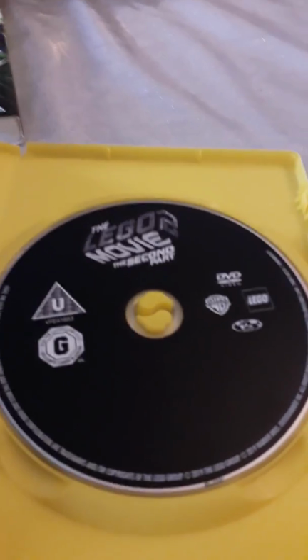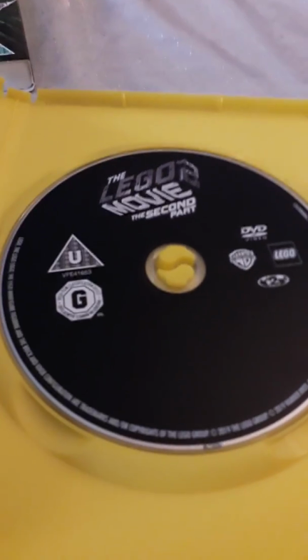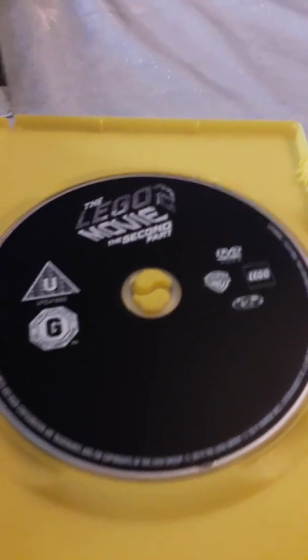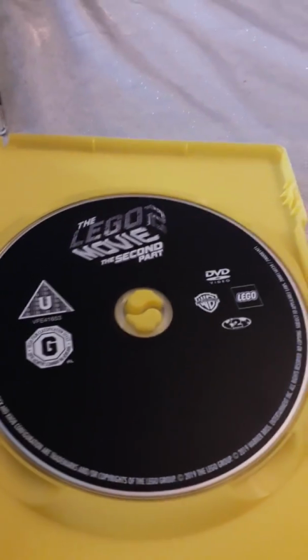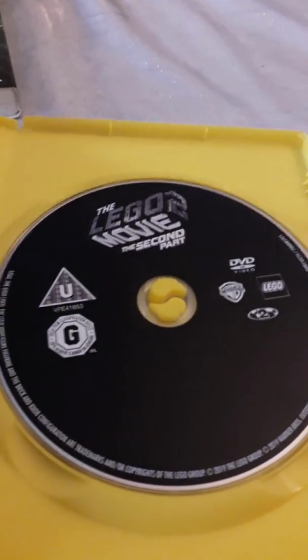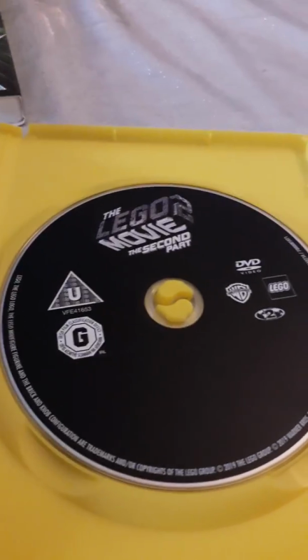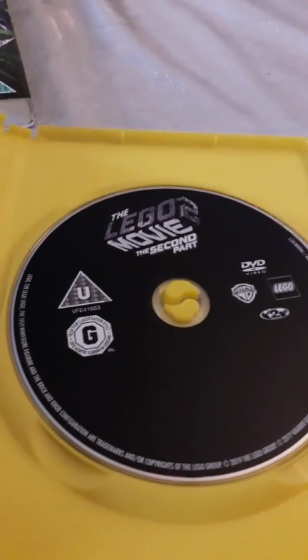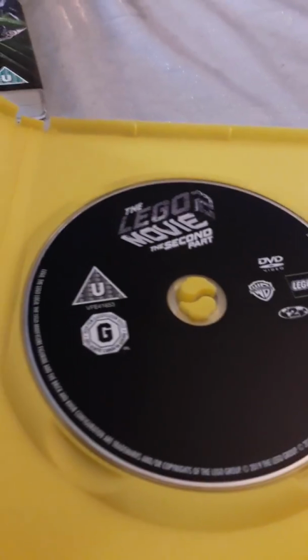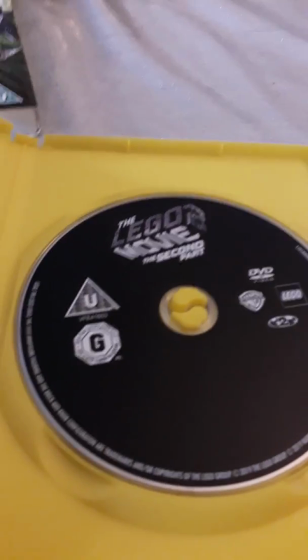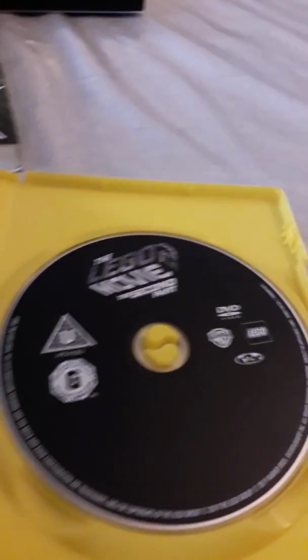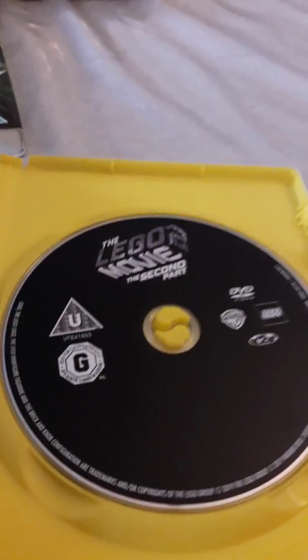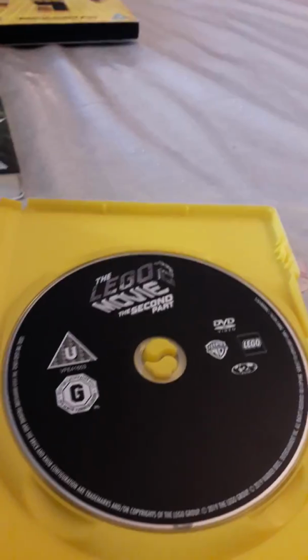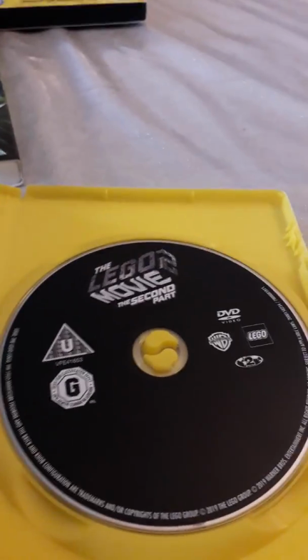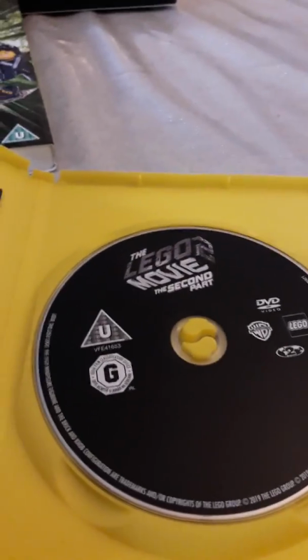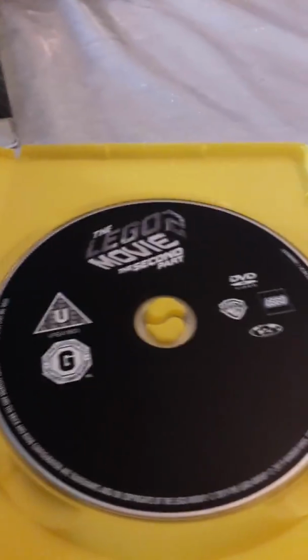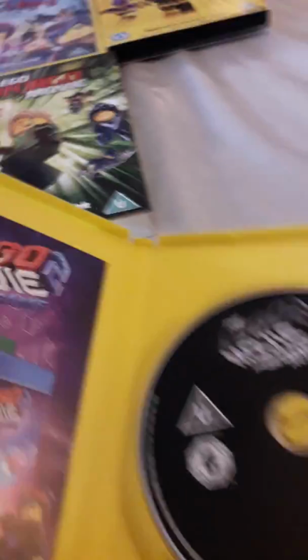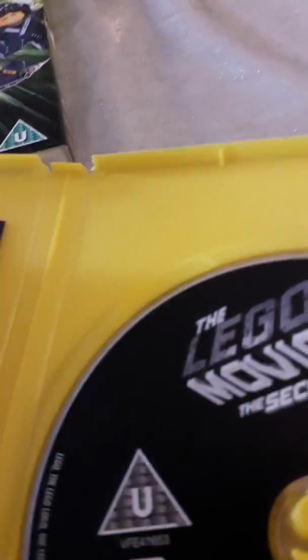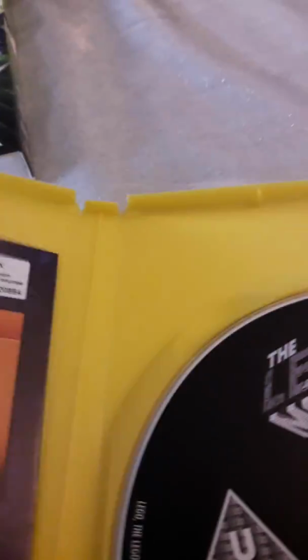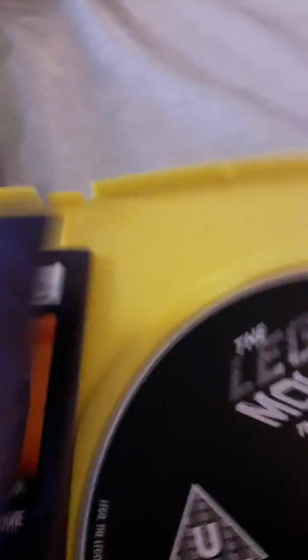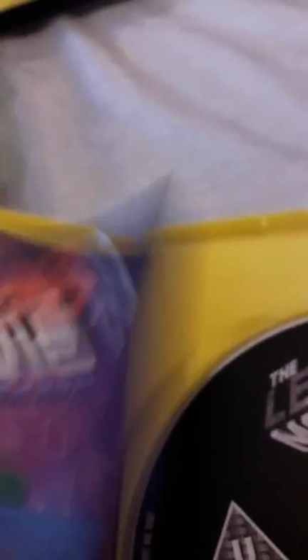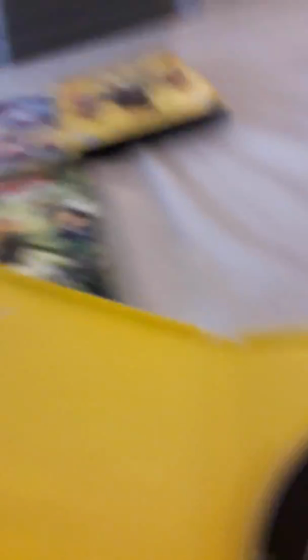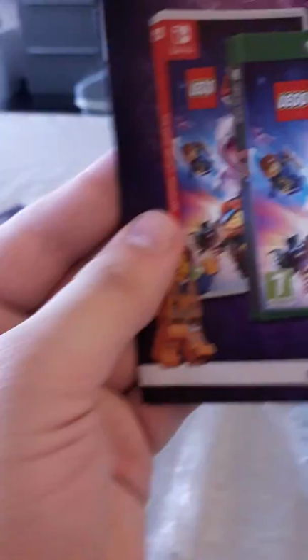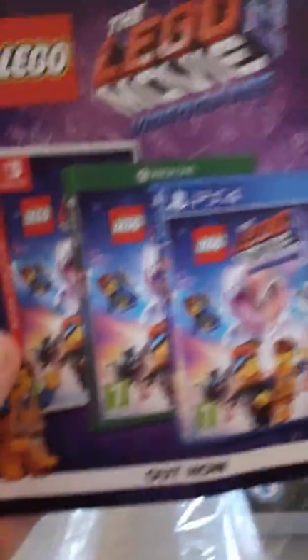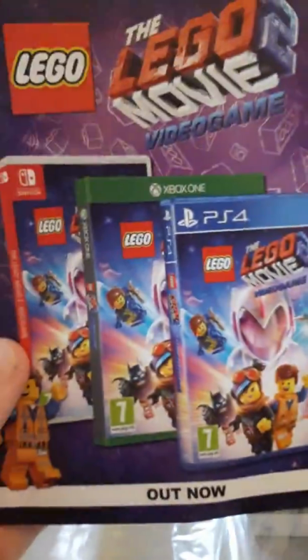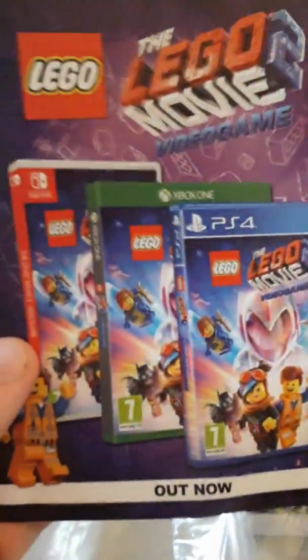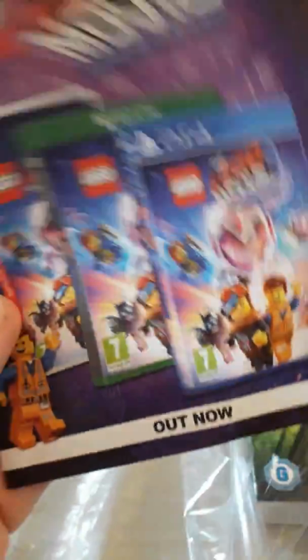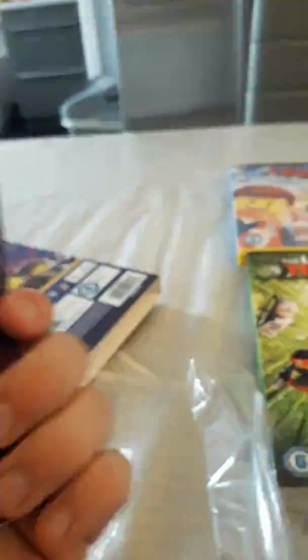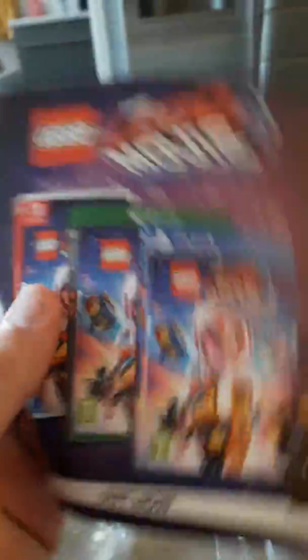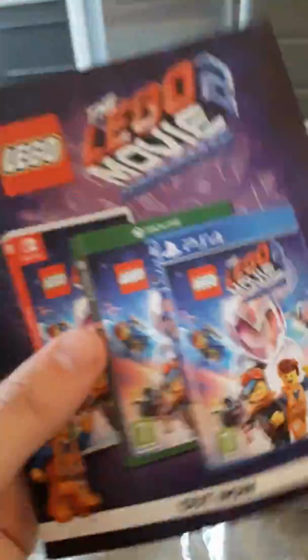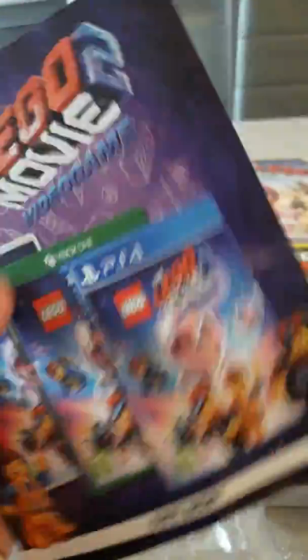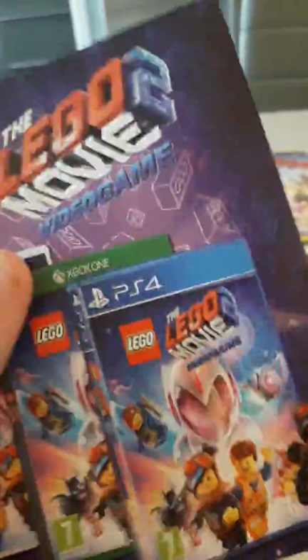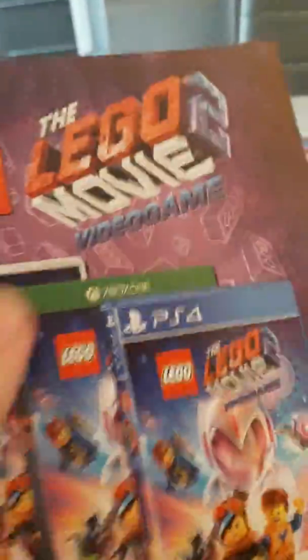Come on, Warner Brothers — just stop with these black discs. Here's an ad for the Lego Movie video game, which I do have the 3DS version of for the first game.